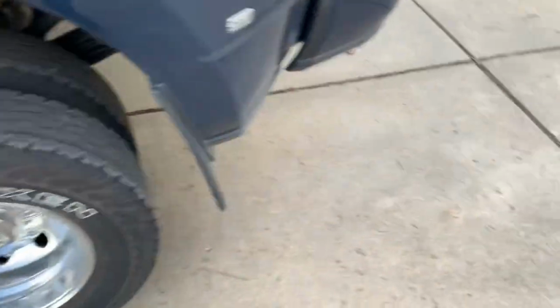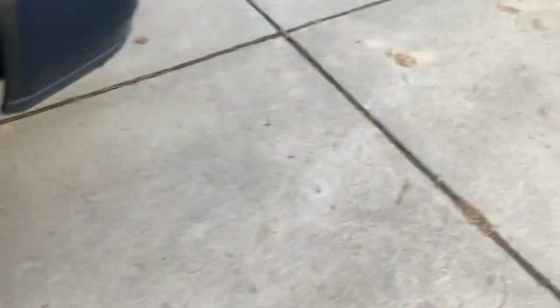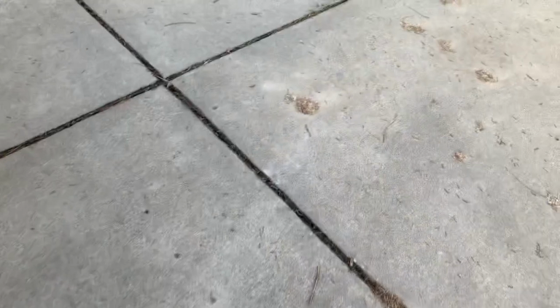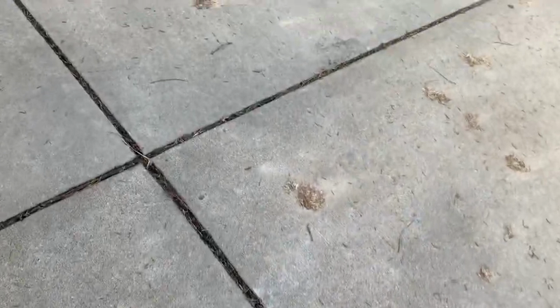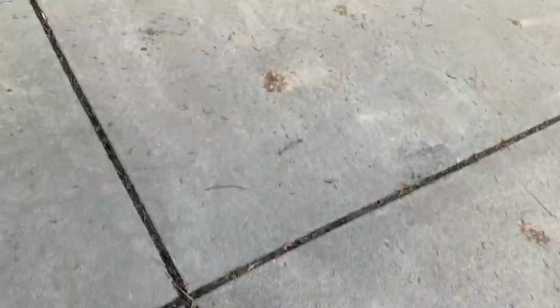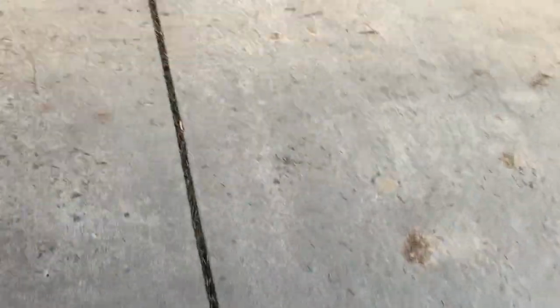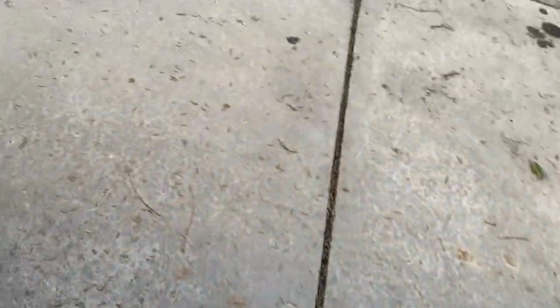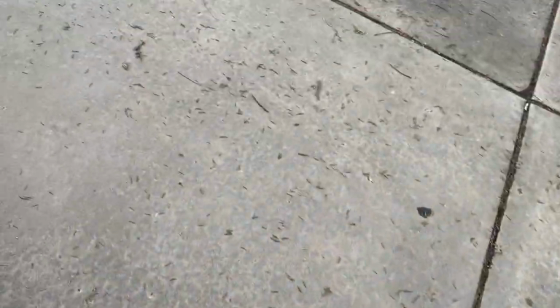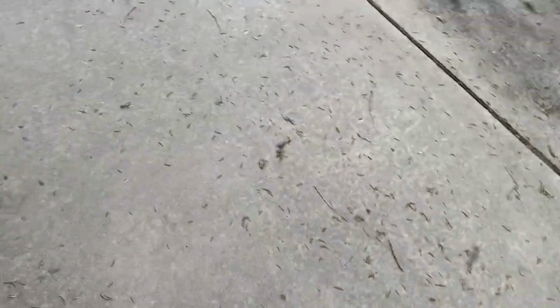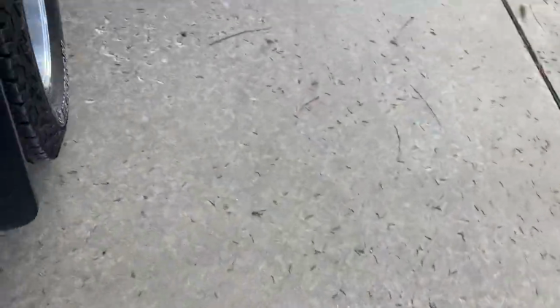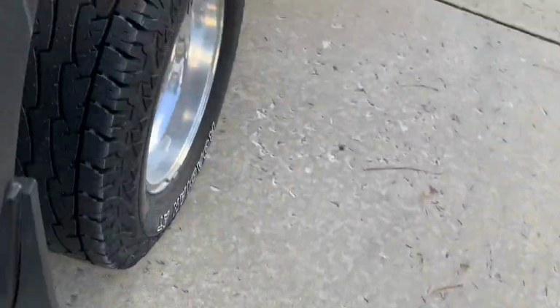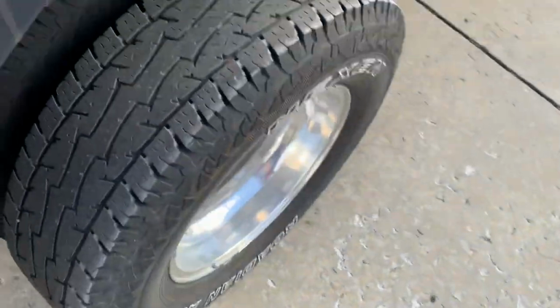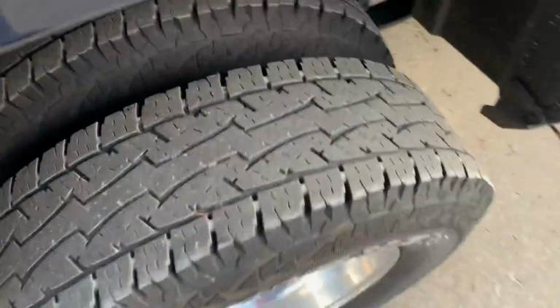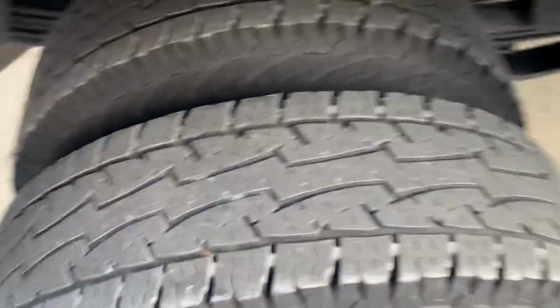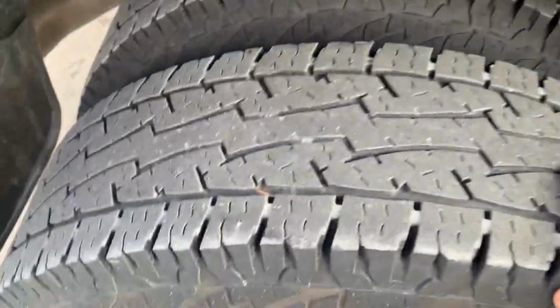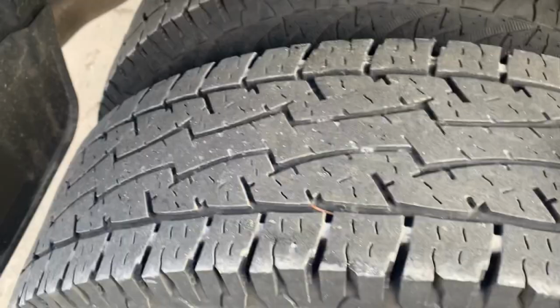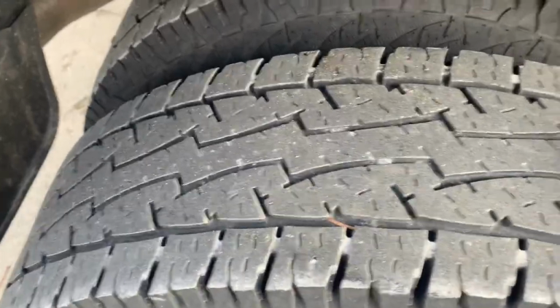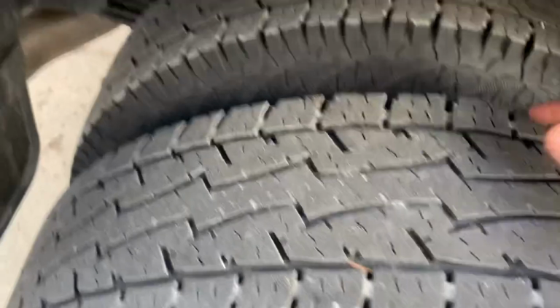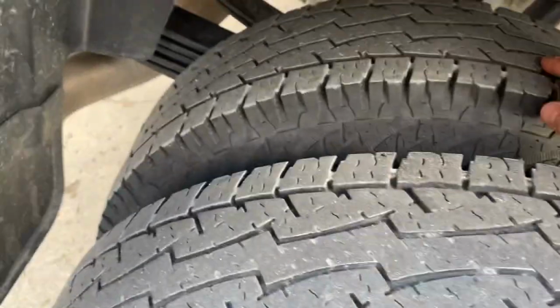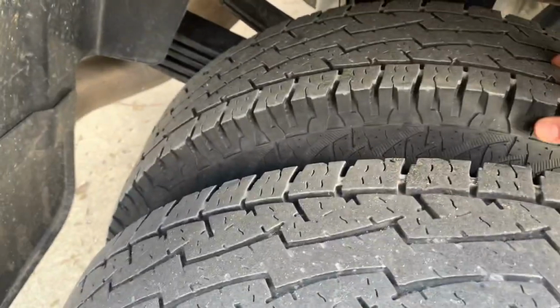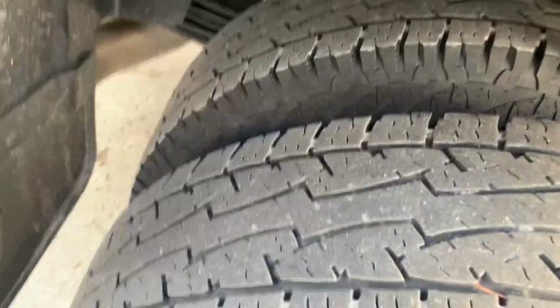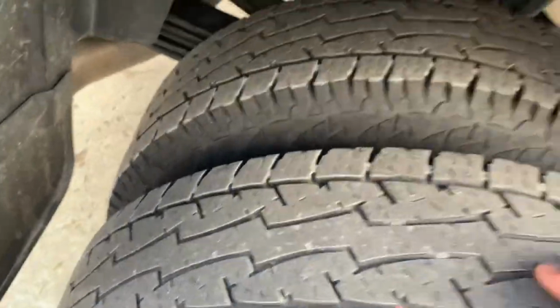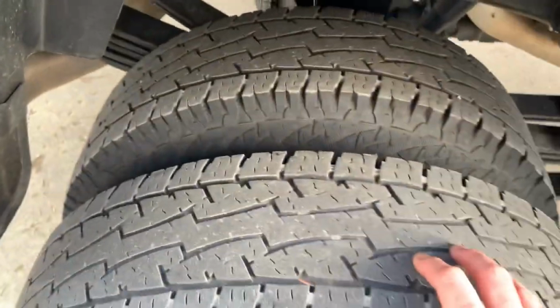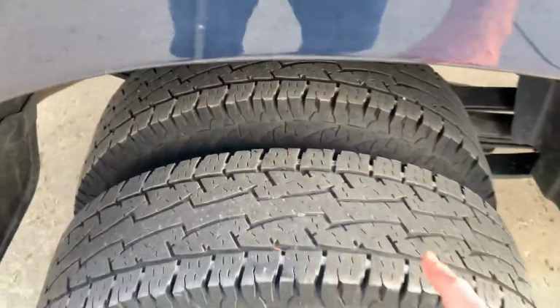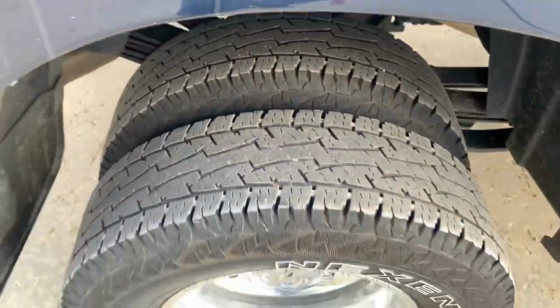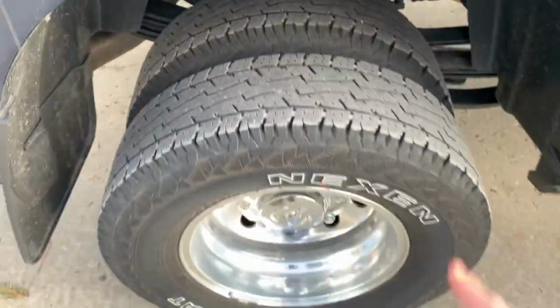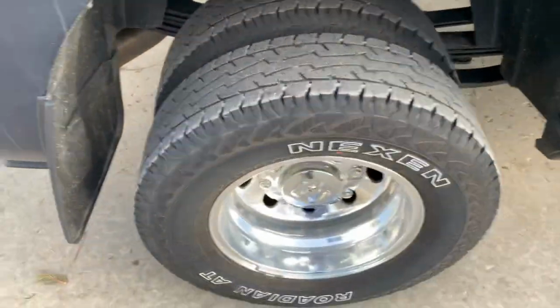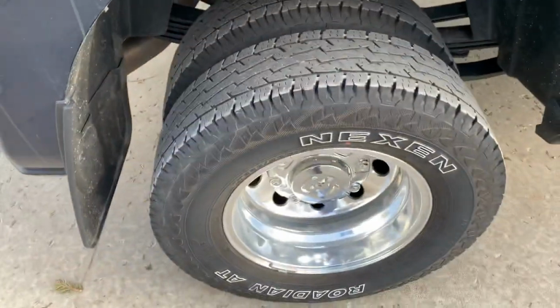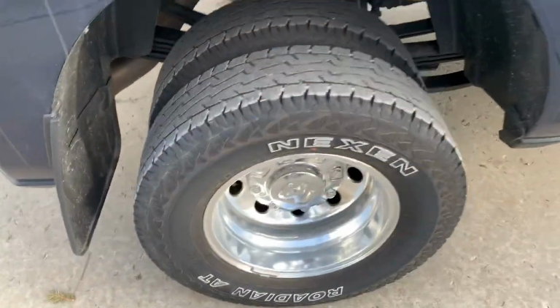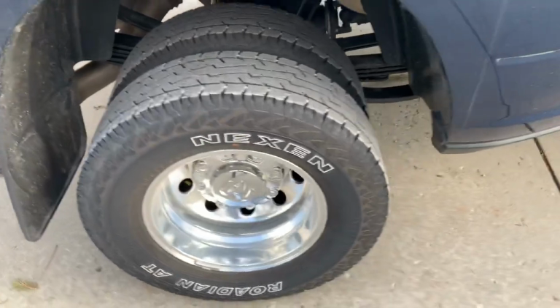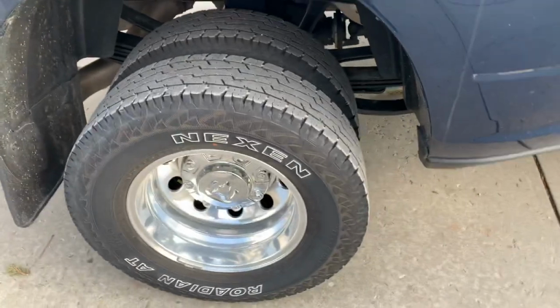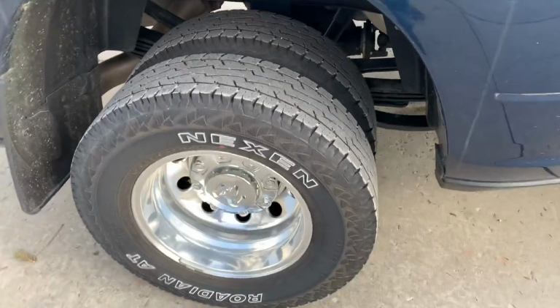I'll take a look at the other side. Yeah, they're all pretty worn evenly. The rear tires — I have not rotated them at all — the stock Nexons on the RAM.